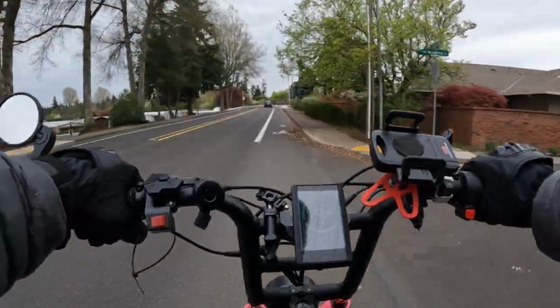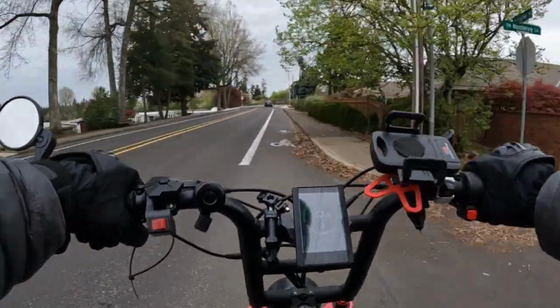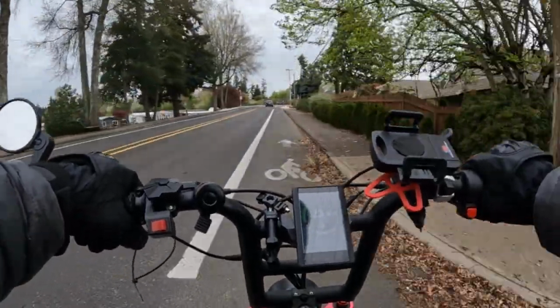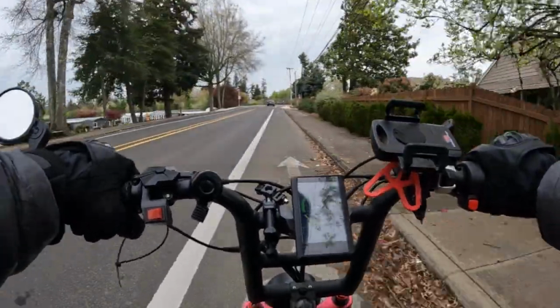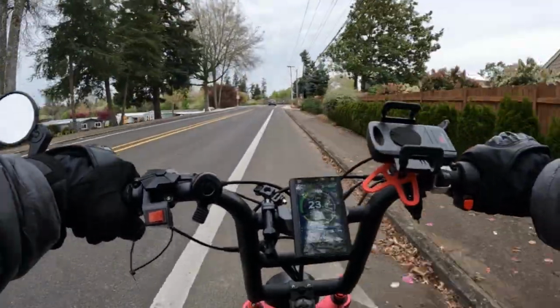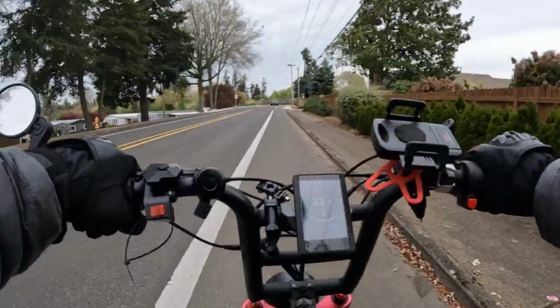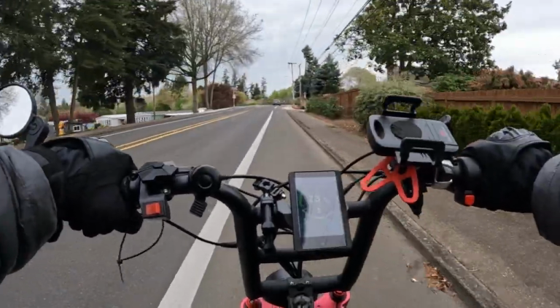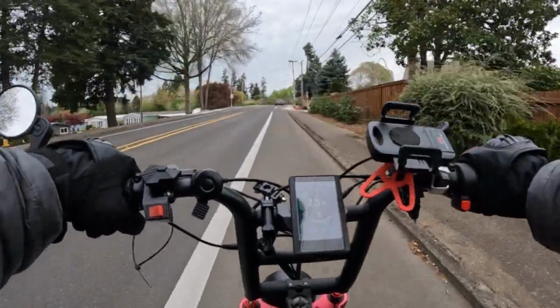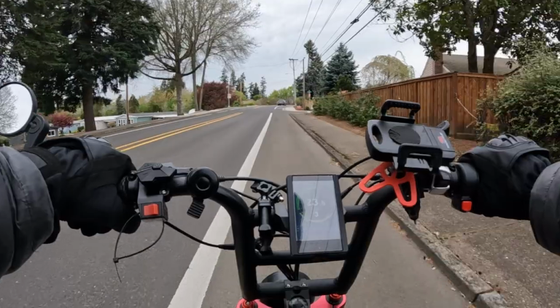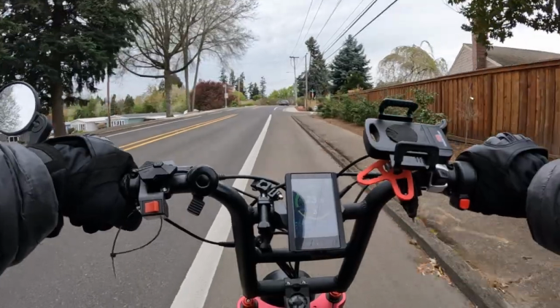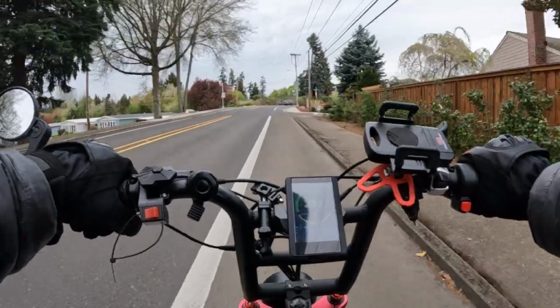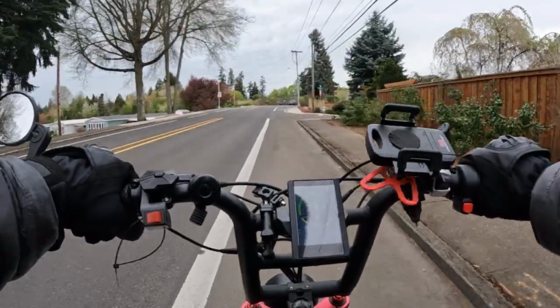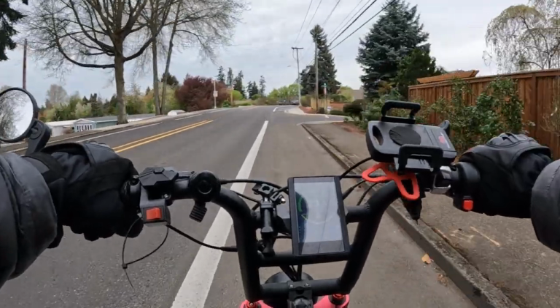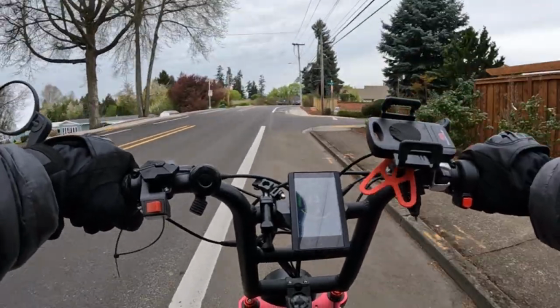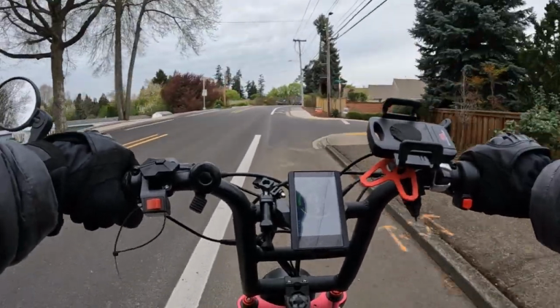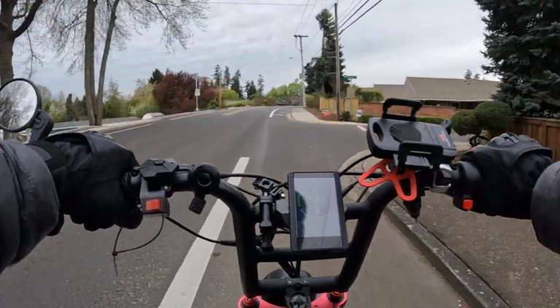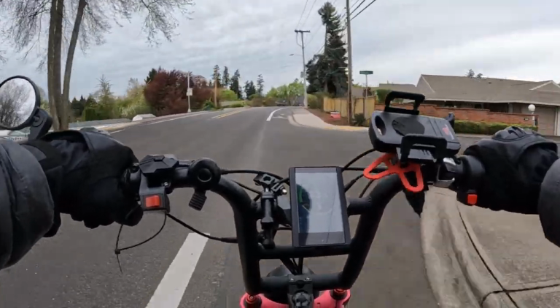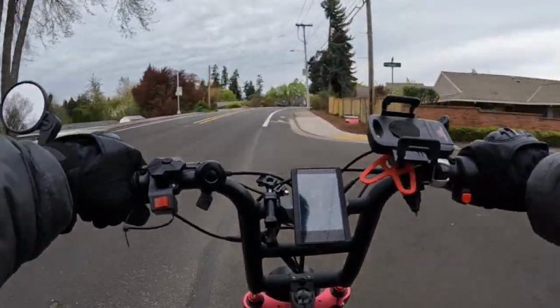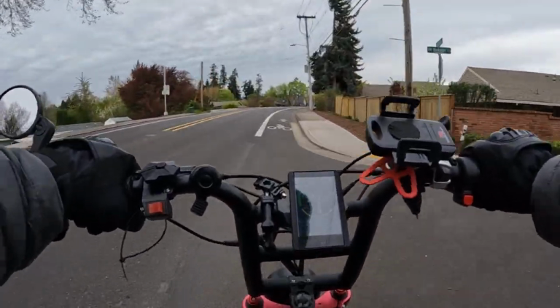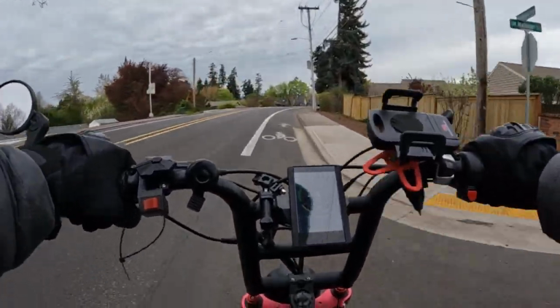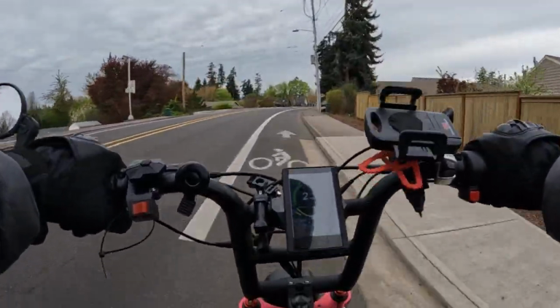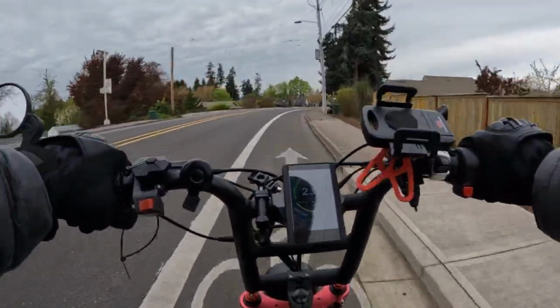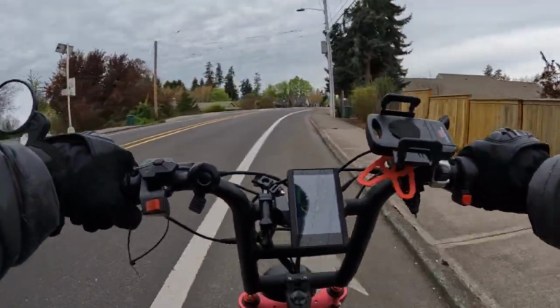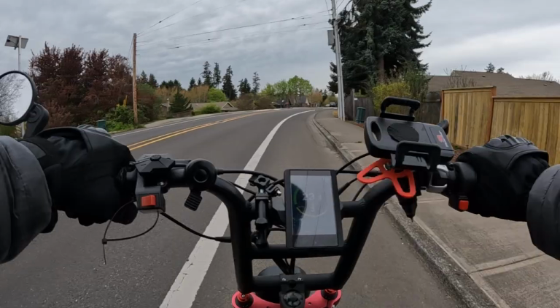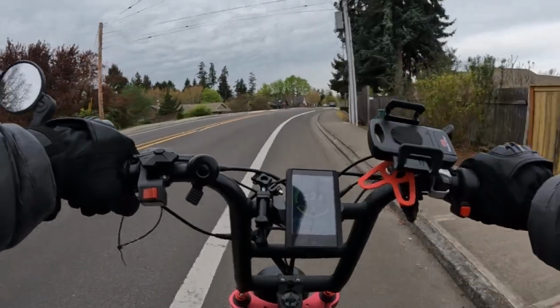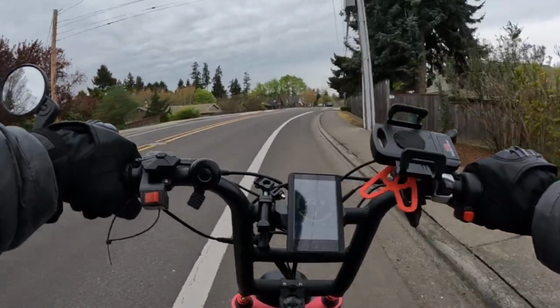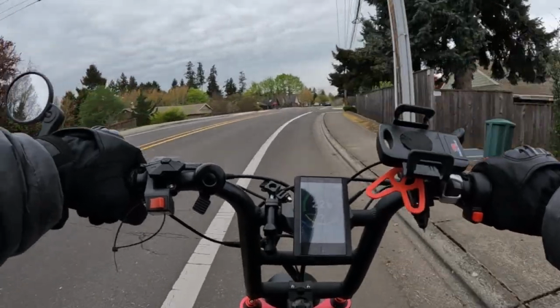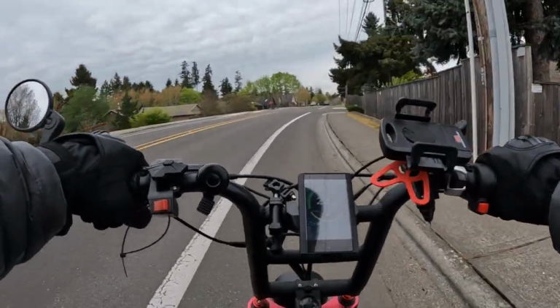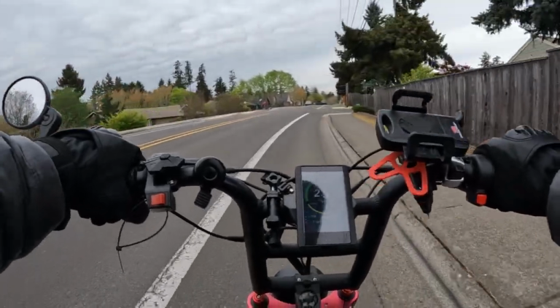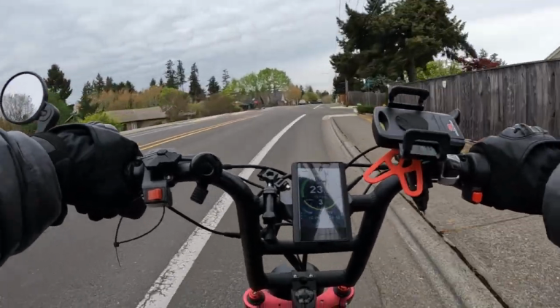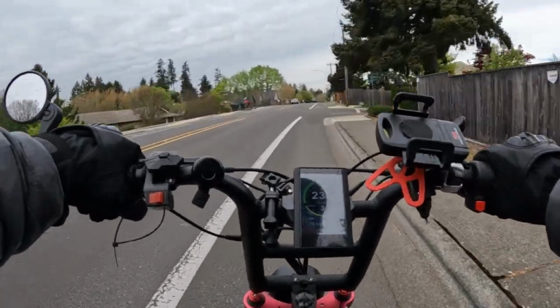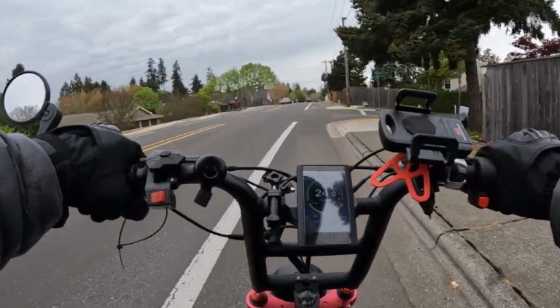Once in a while the Grizzly just wants to go — it's a quick bike and it likes to show off its speed and power.